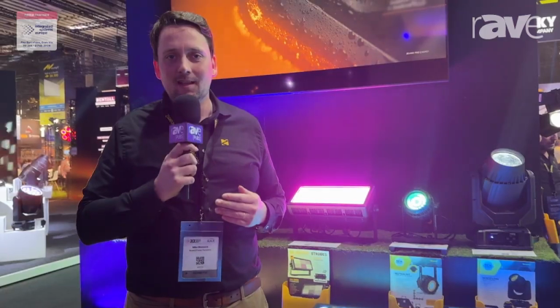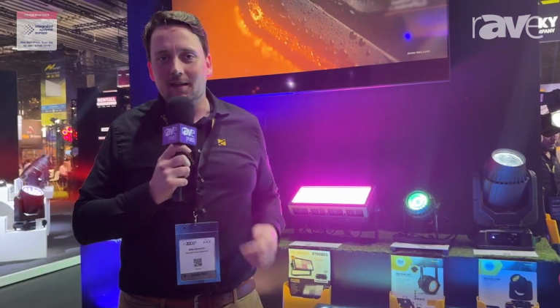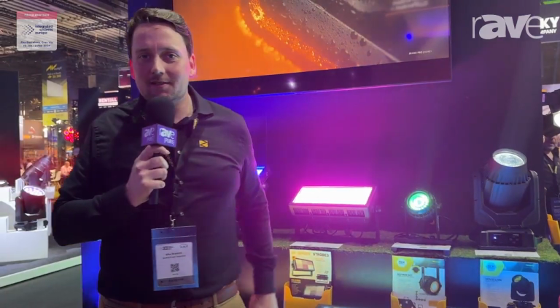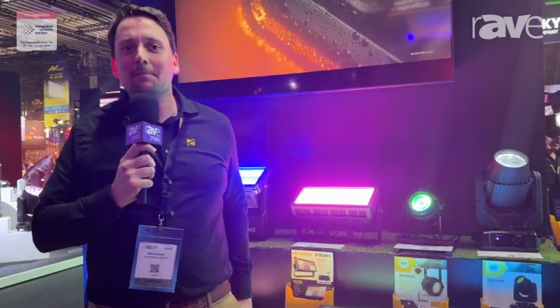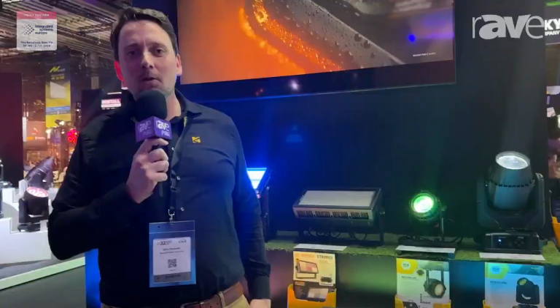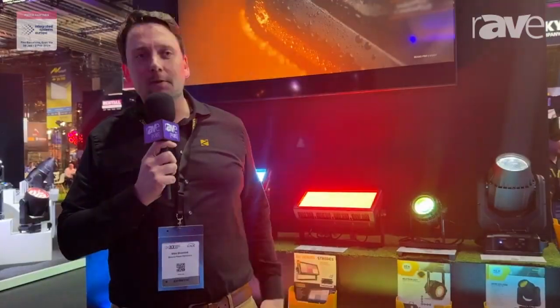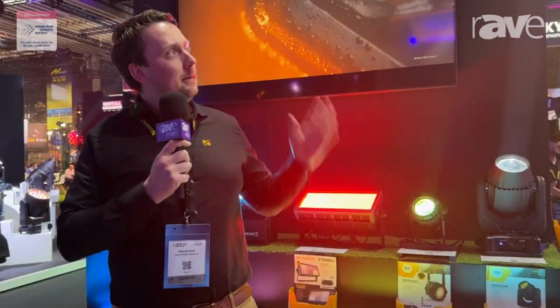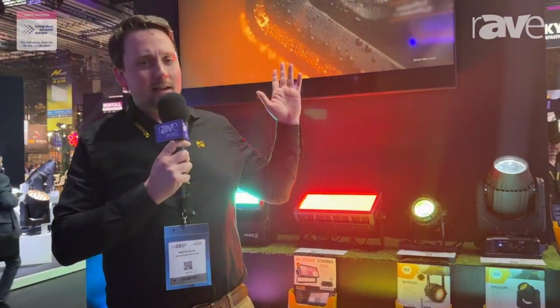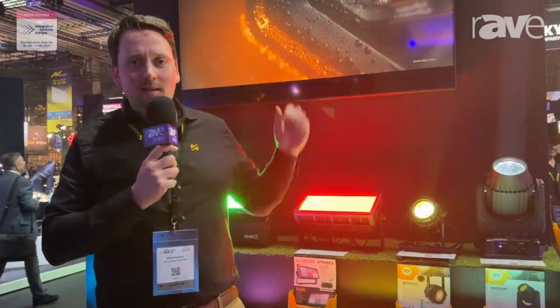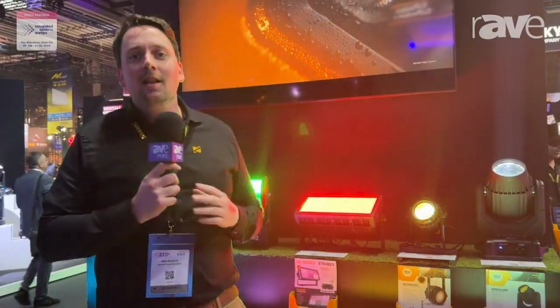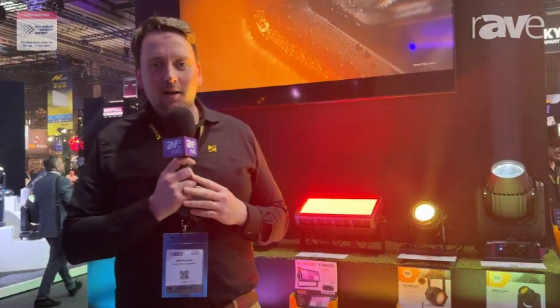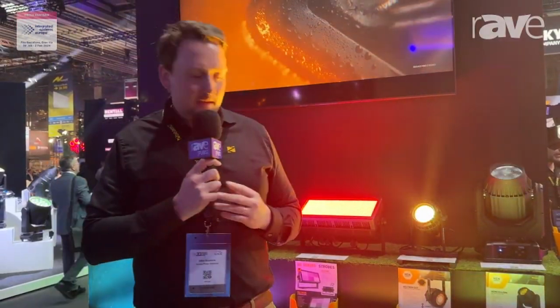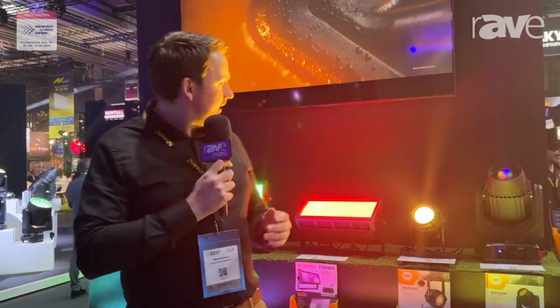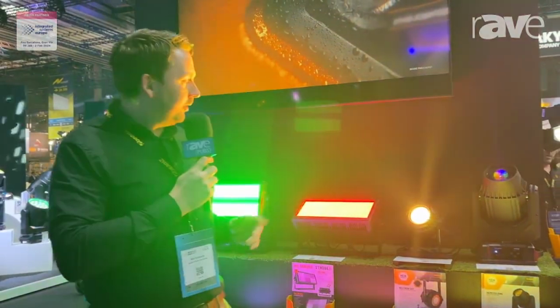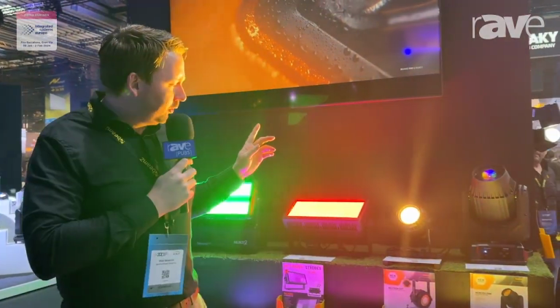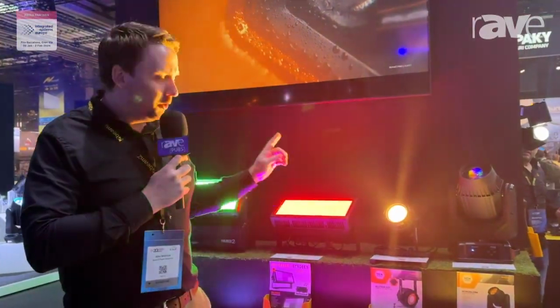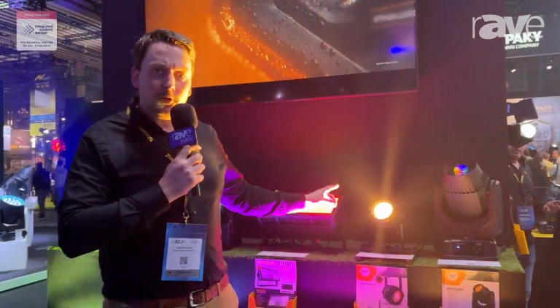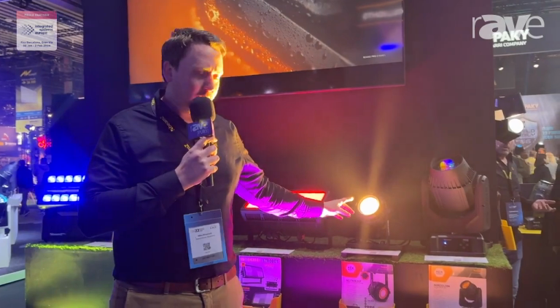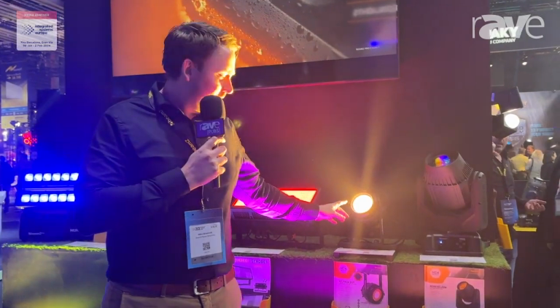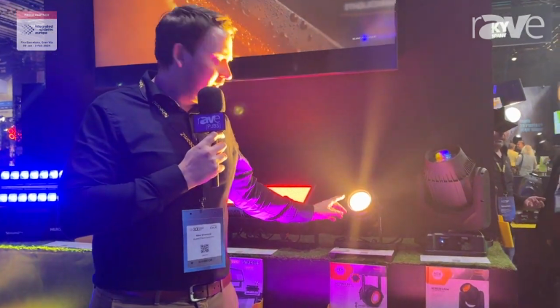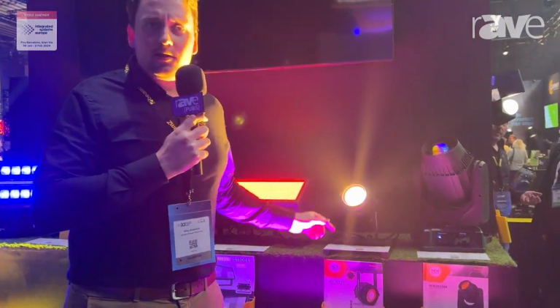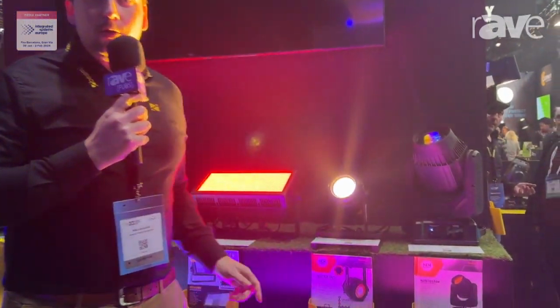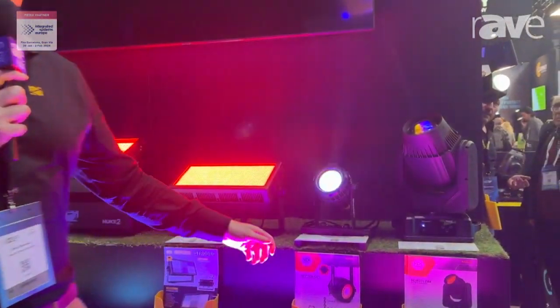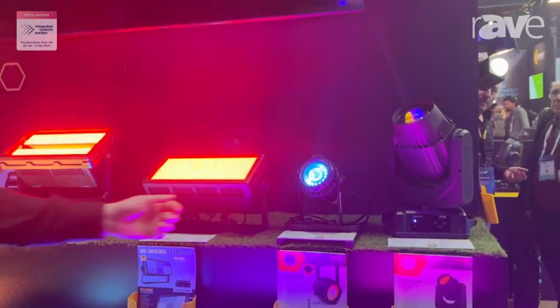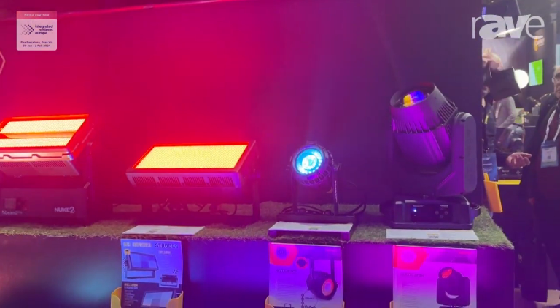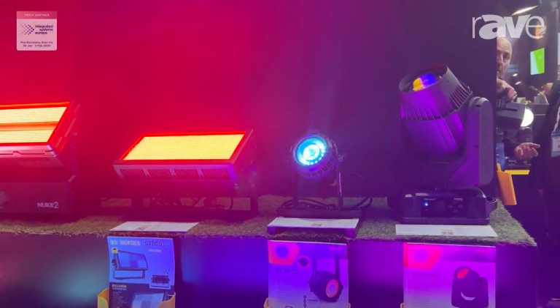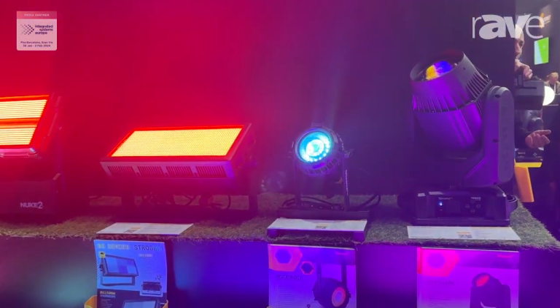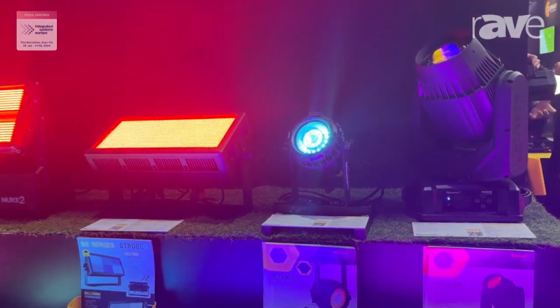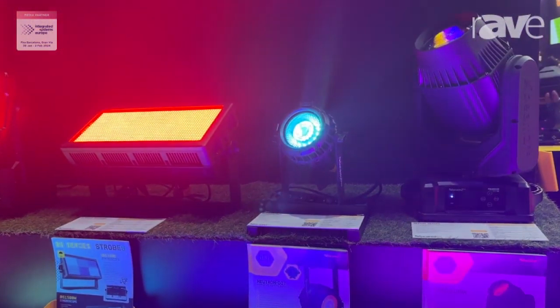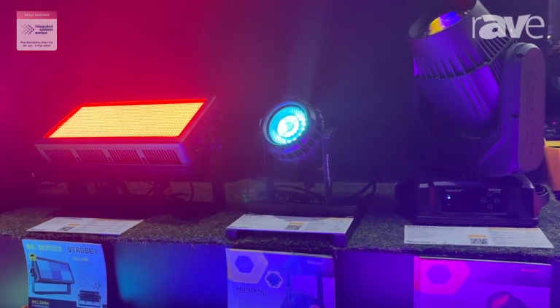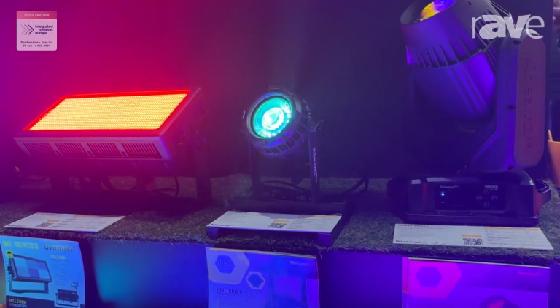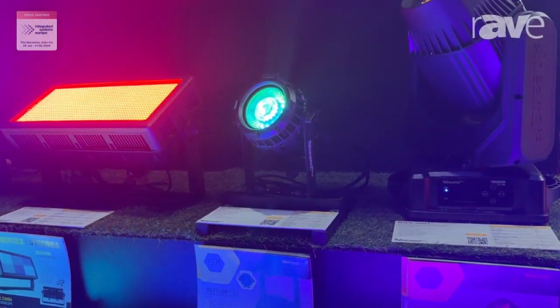Hey guys, I'm Mike Blooming from Beams Lightning and I'm here to introduce to you the Neutron Dot. It's our new fixture, coming out any day now.